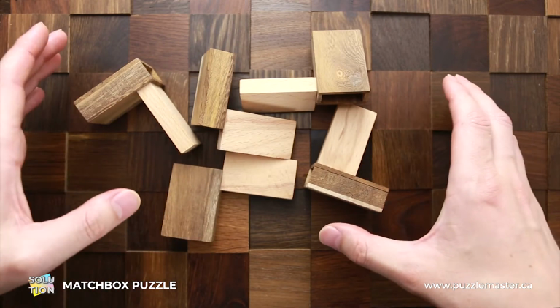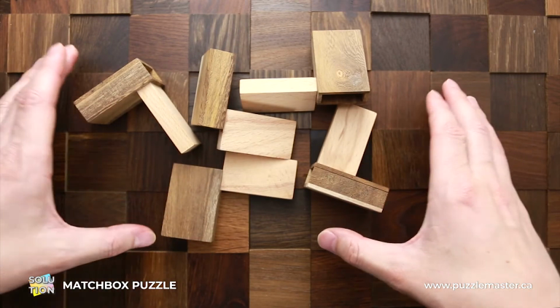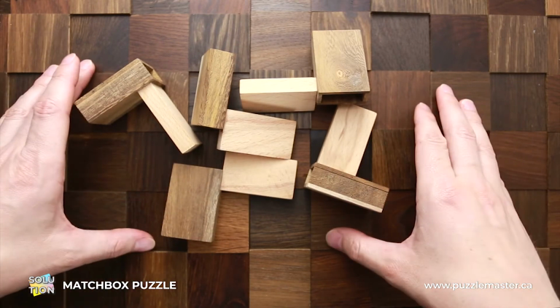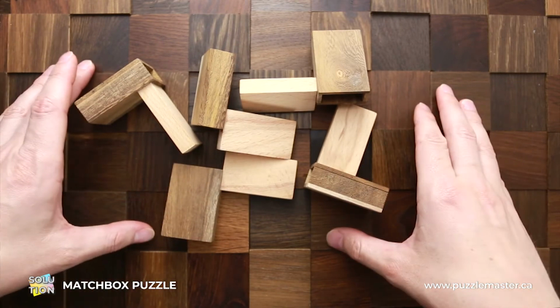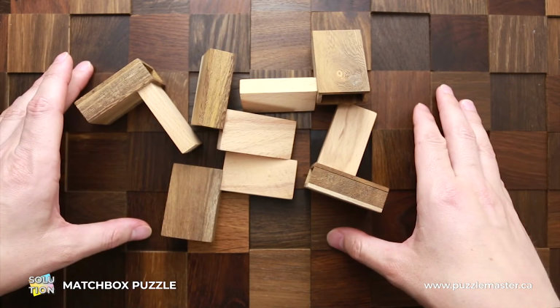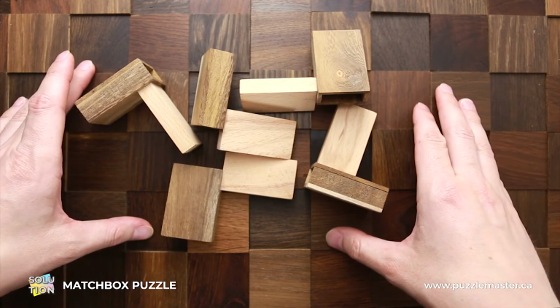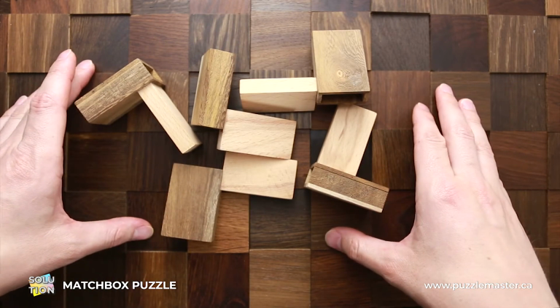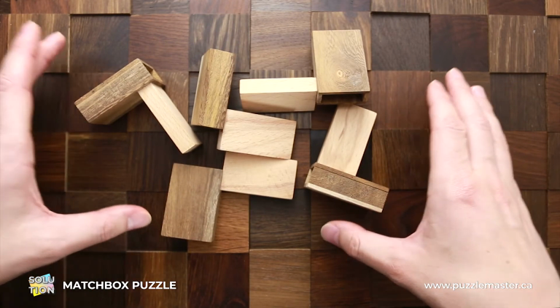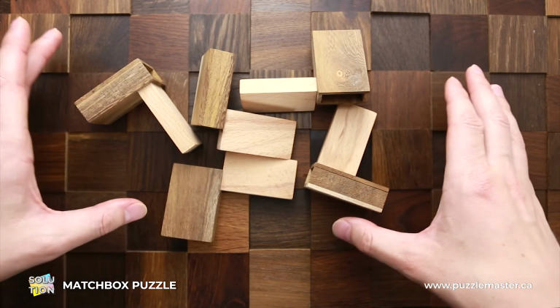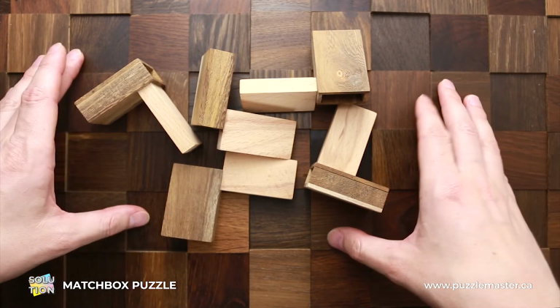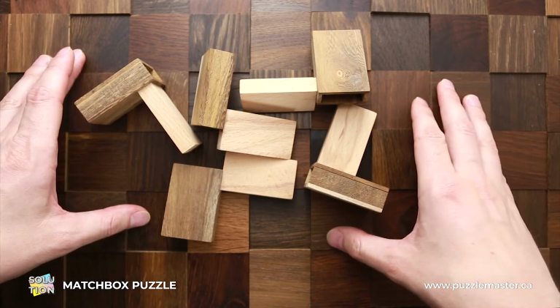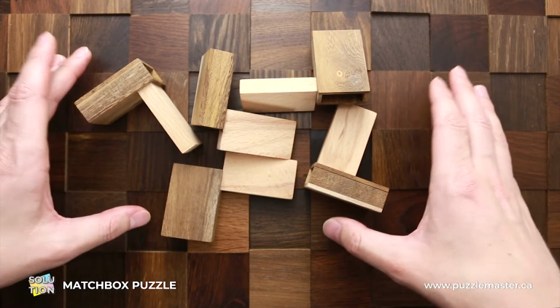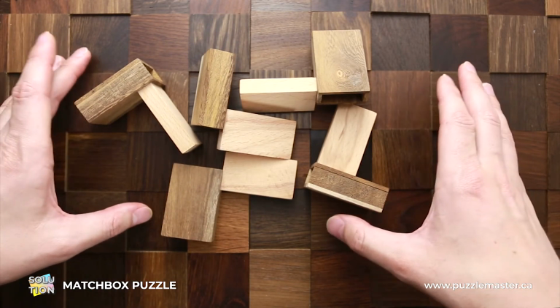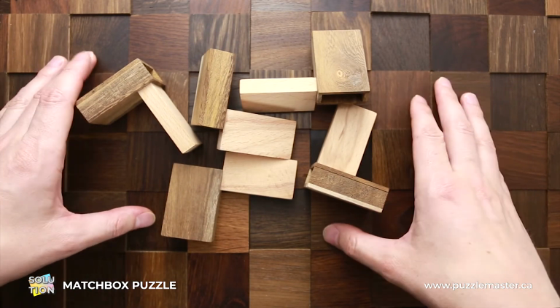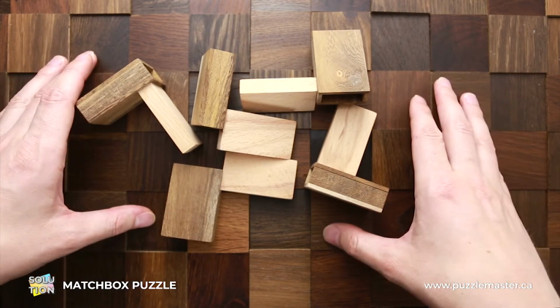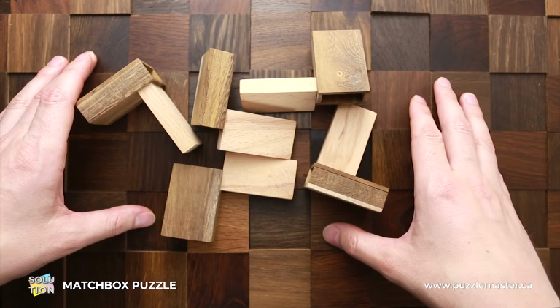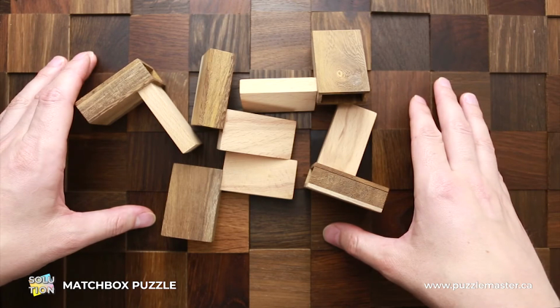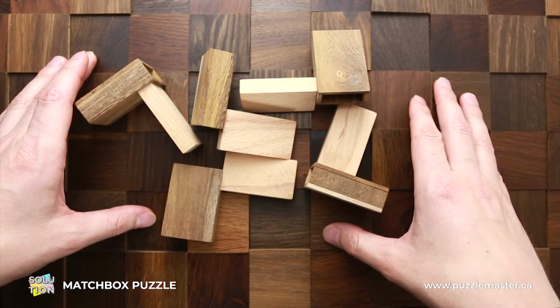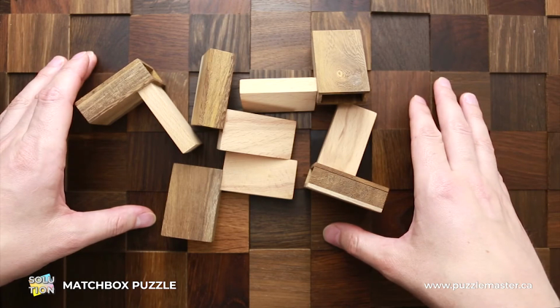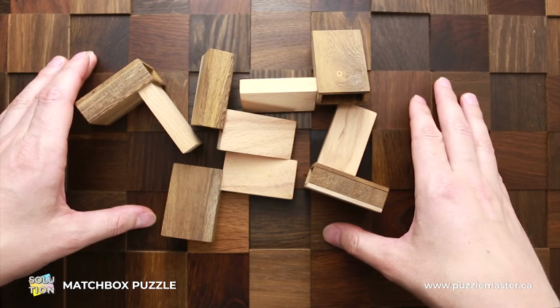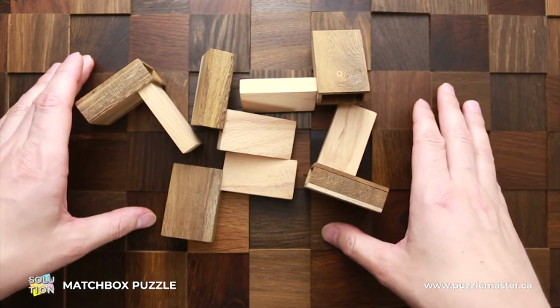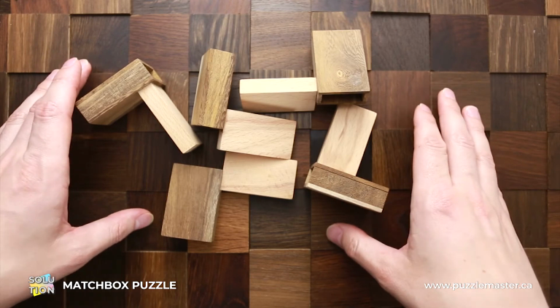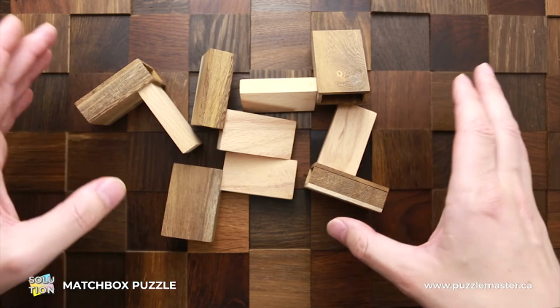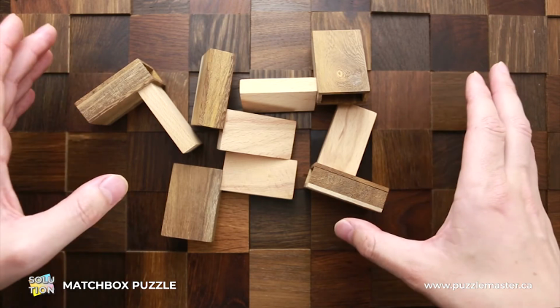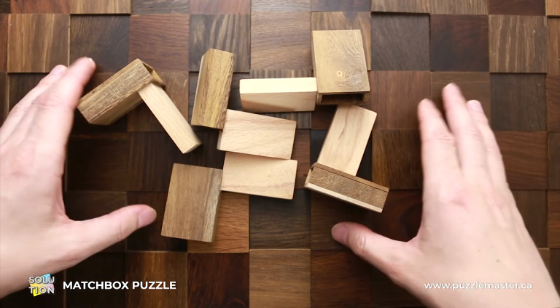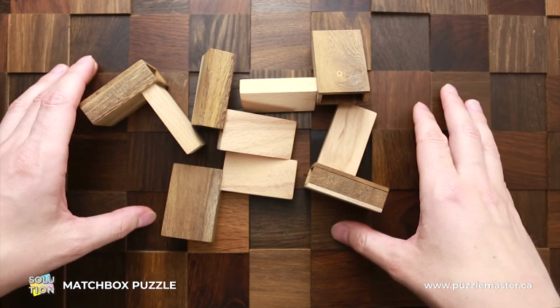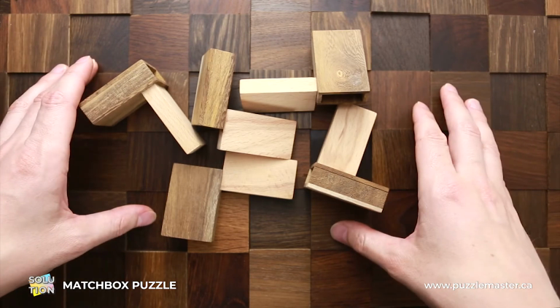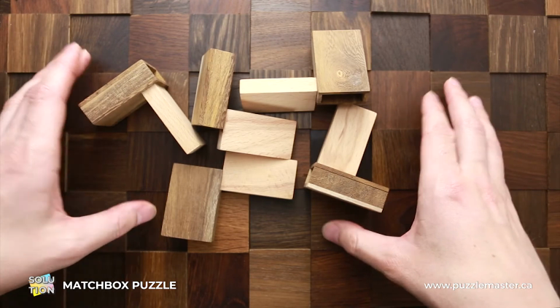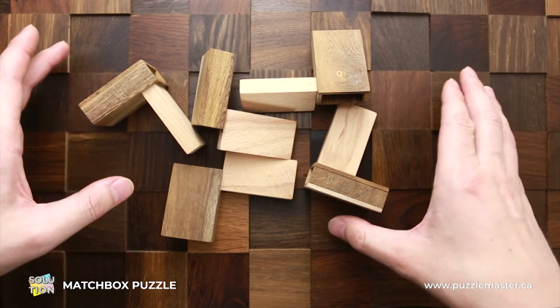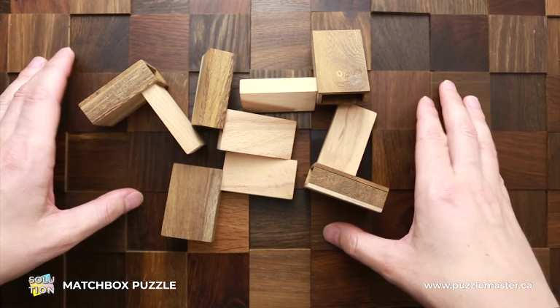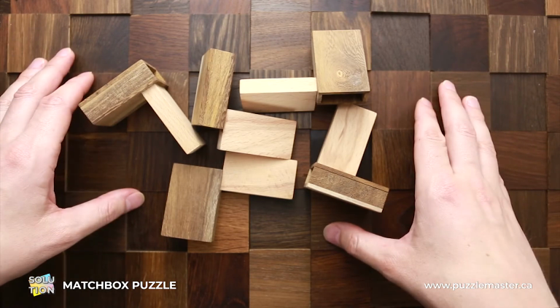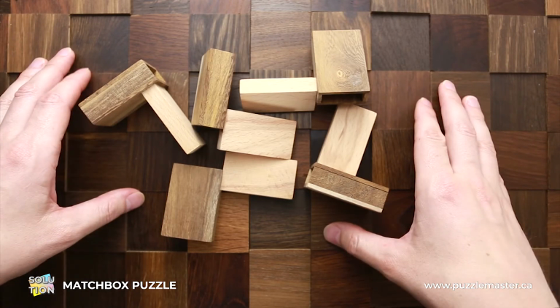If you like the matchbox puzzle and you want to buy it, go to puzzlemaster.ca. And now I will show you how to solve this puzzle.